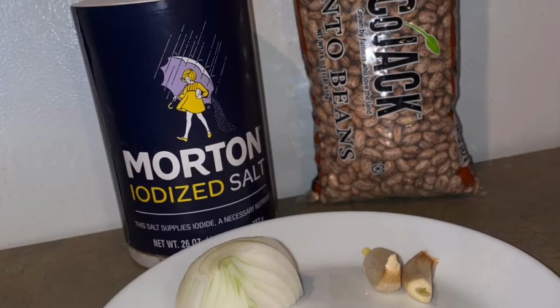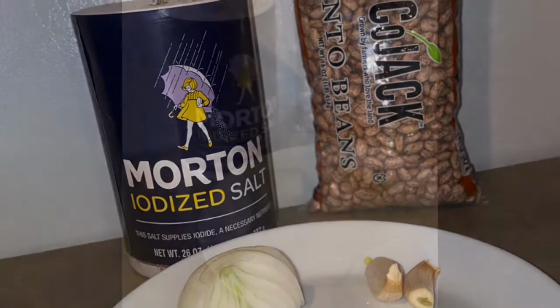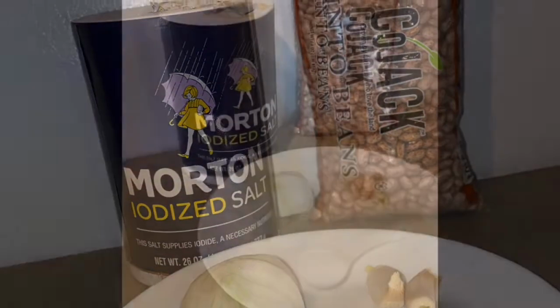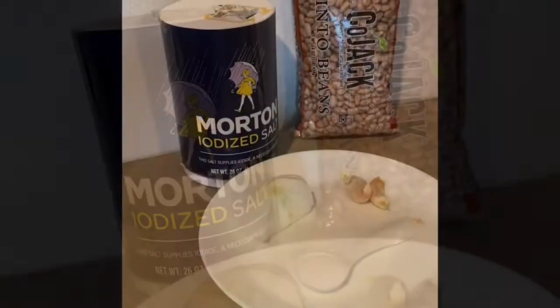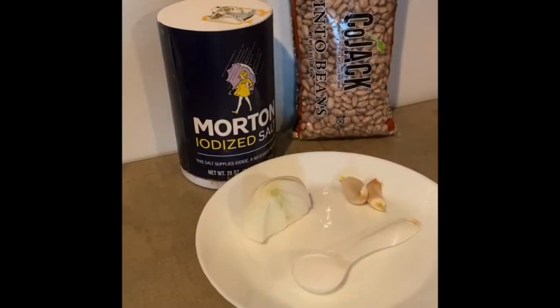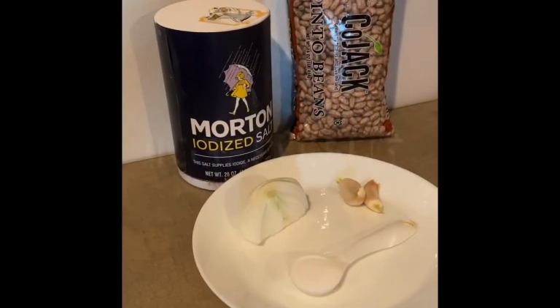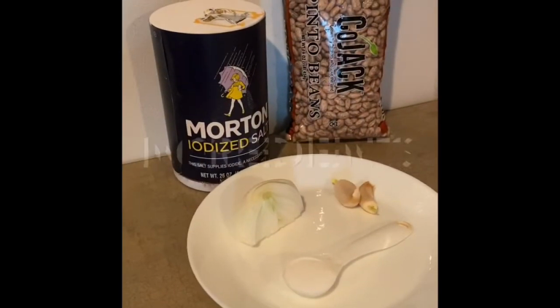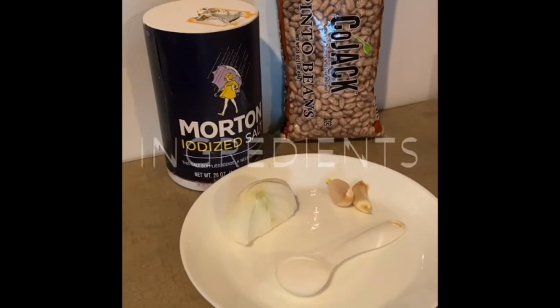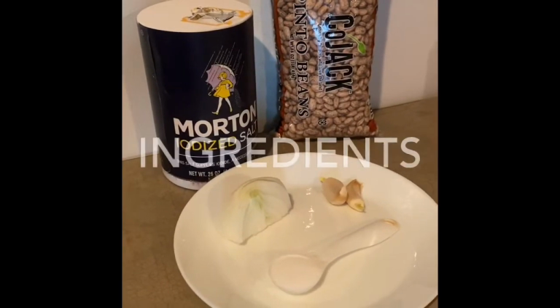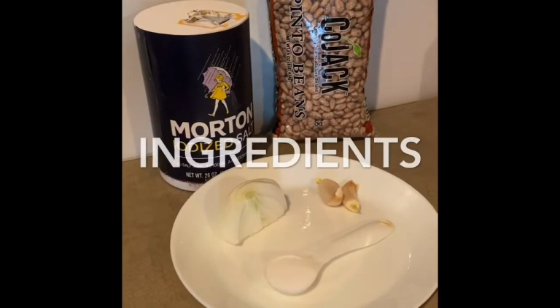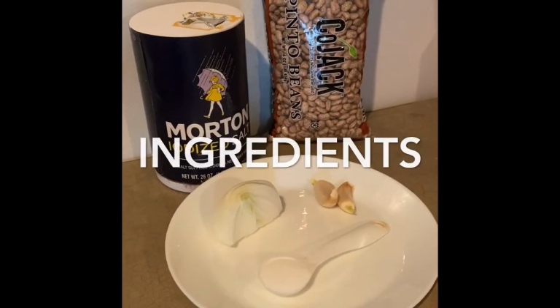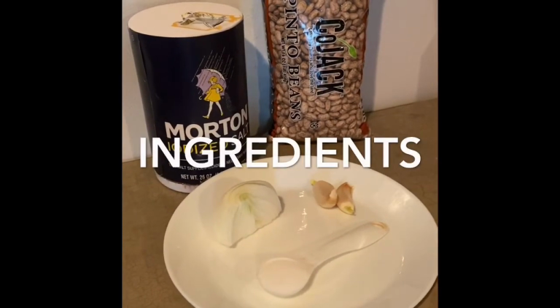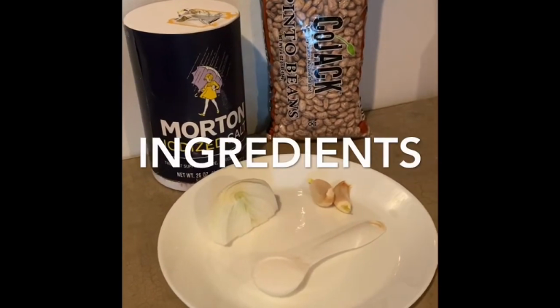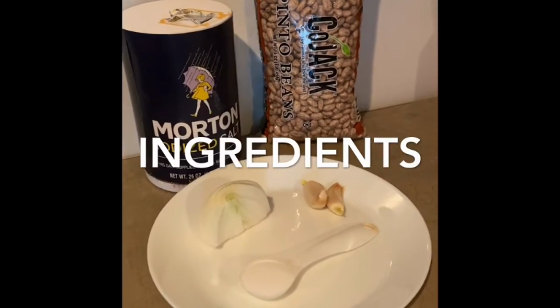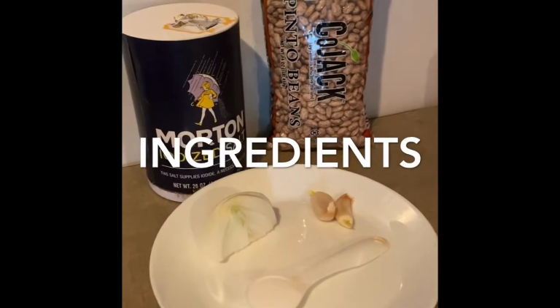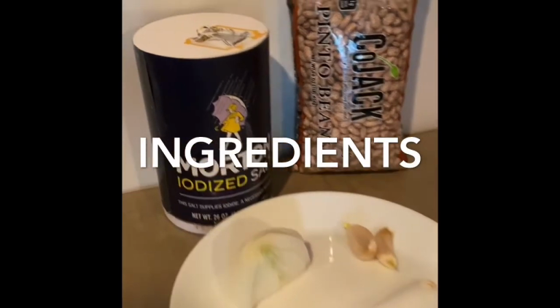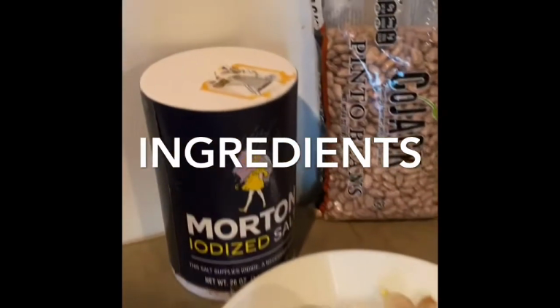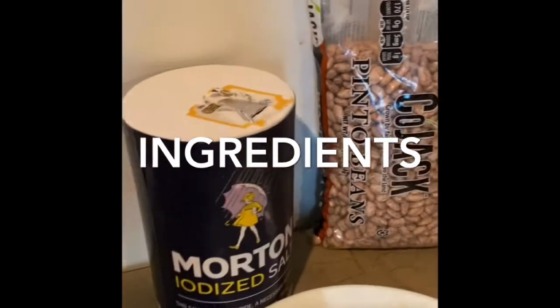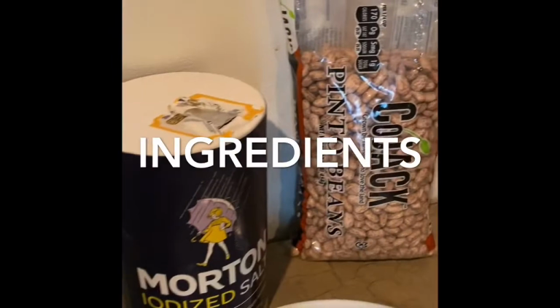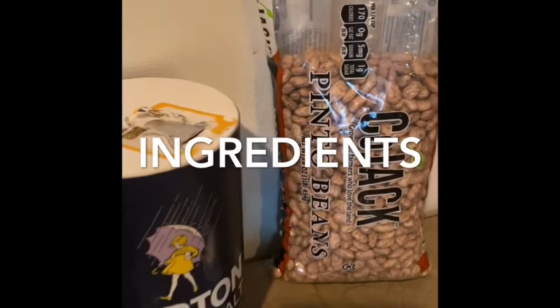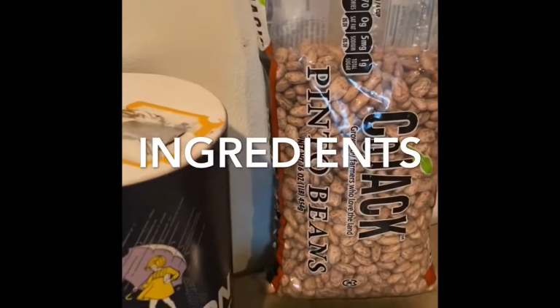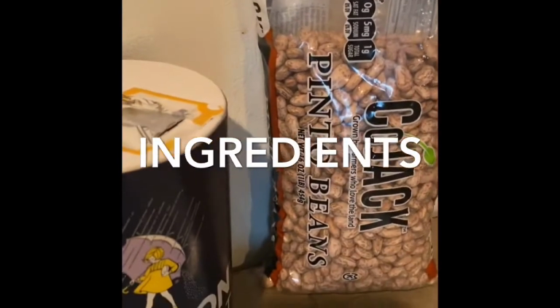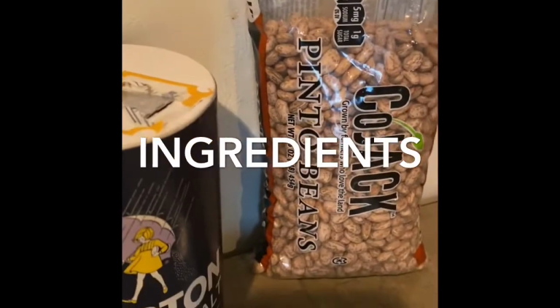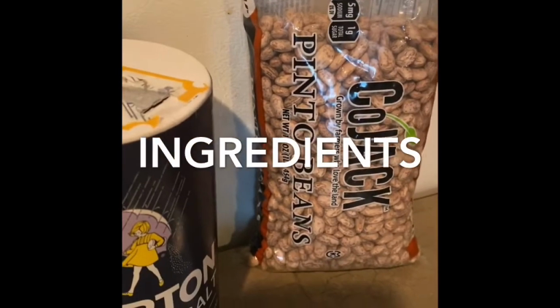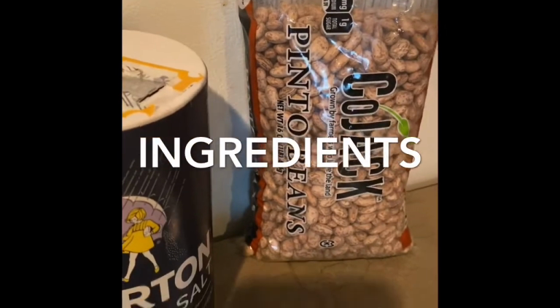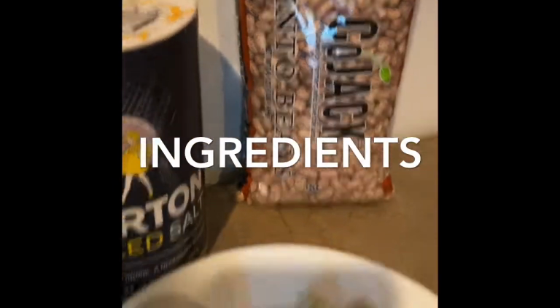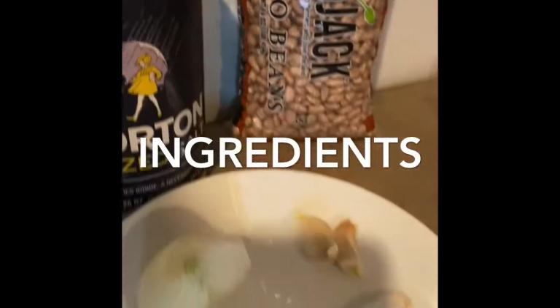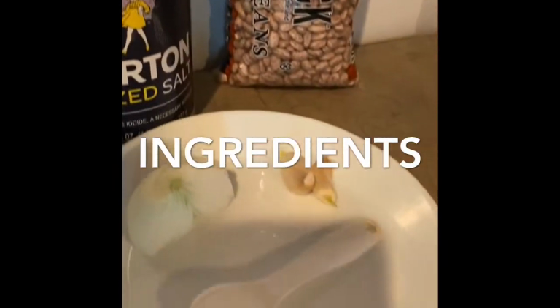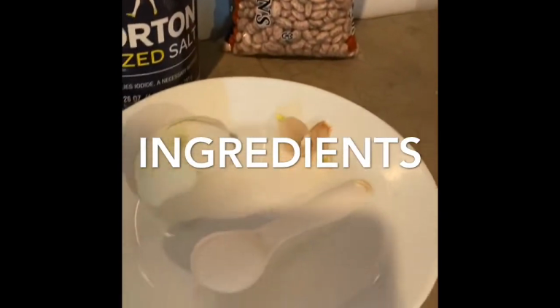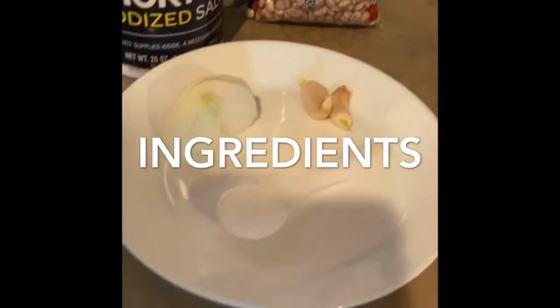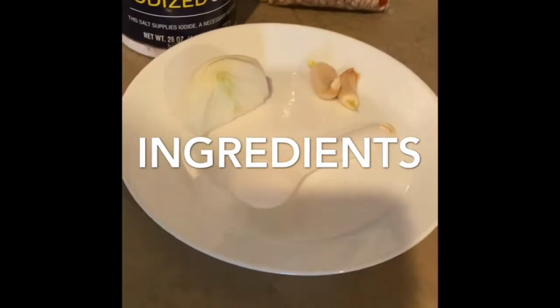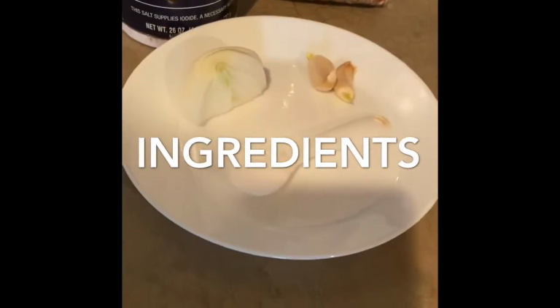This is what you're going to need. I'm going to use a tablespoon of salt, two cloves of garlic, about a fourth of a piece of onion, and one bag of pinto beans.